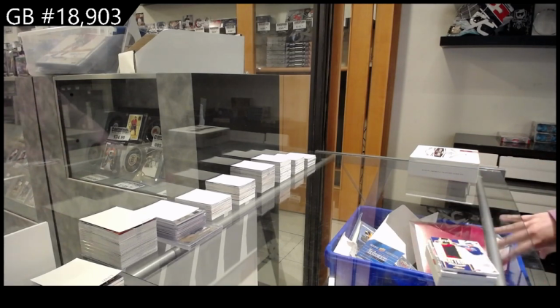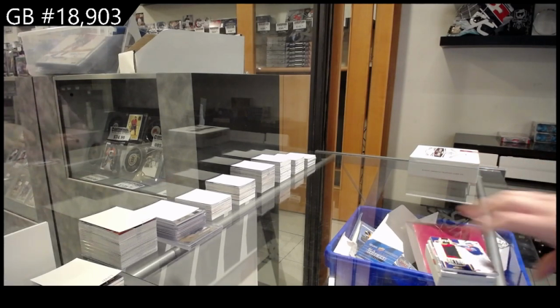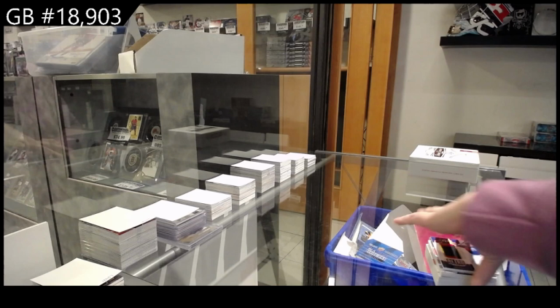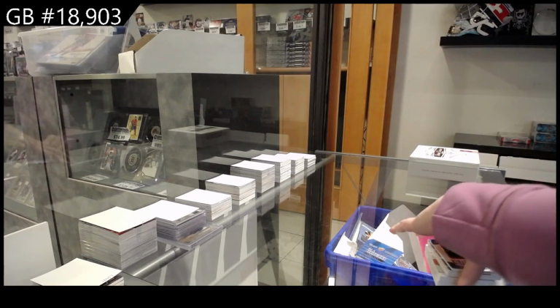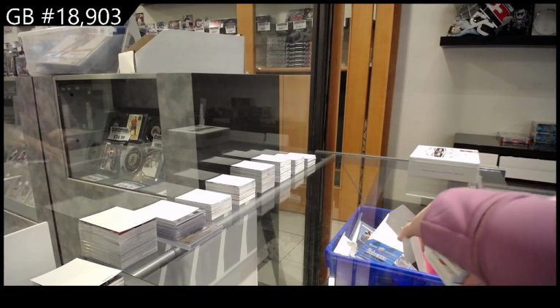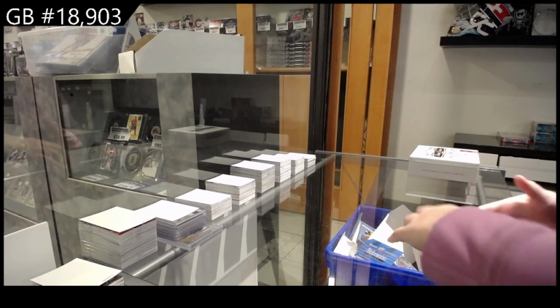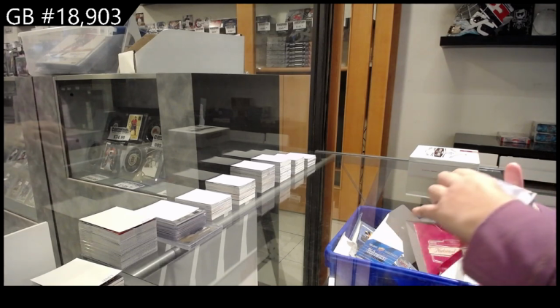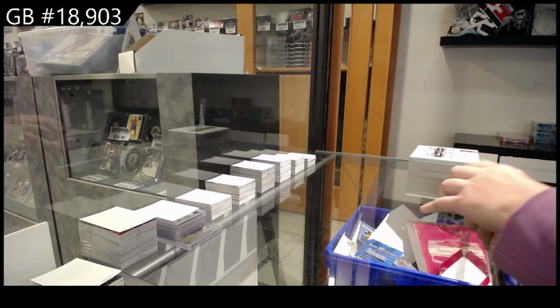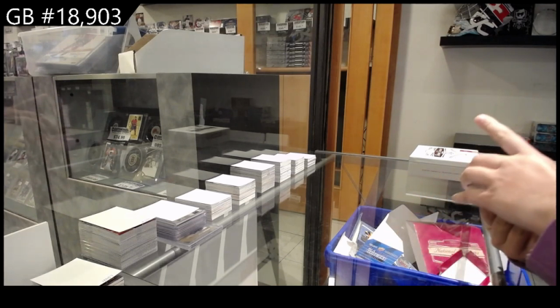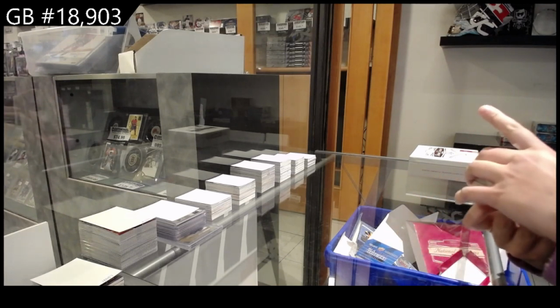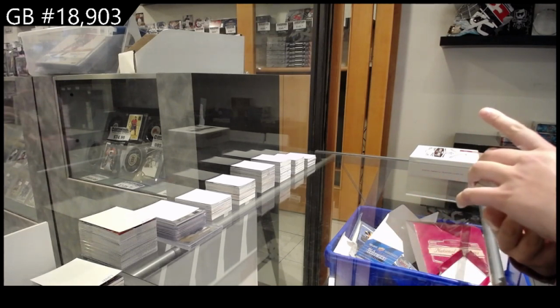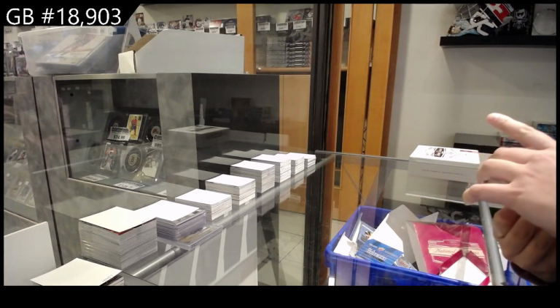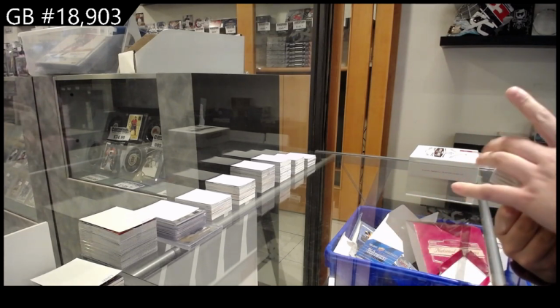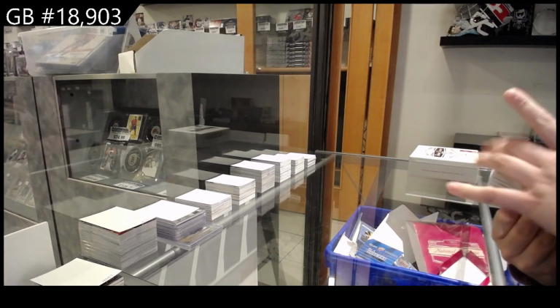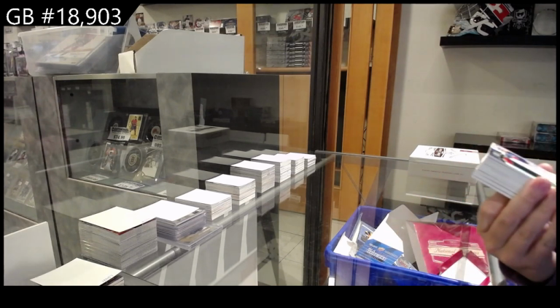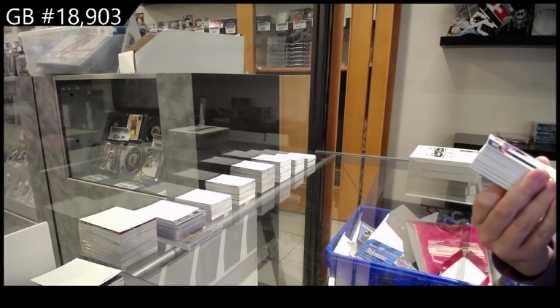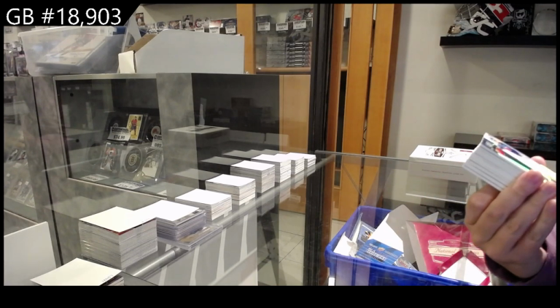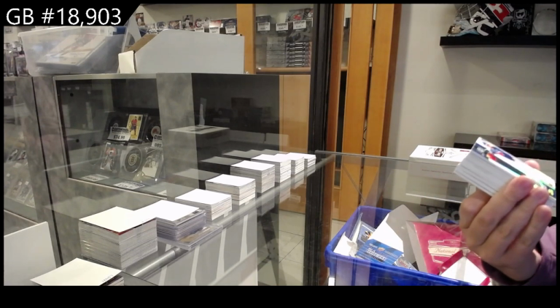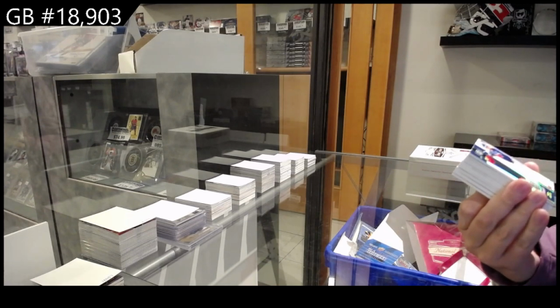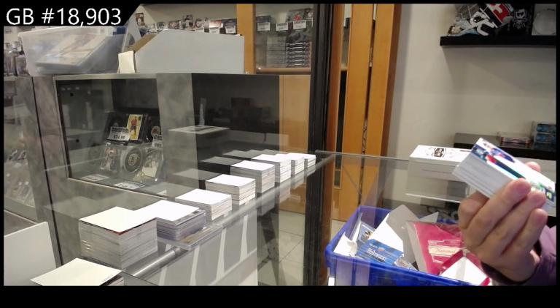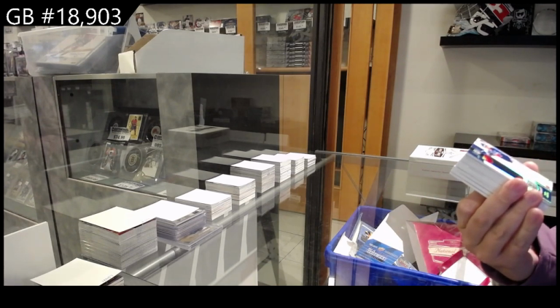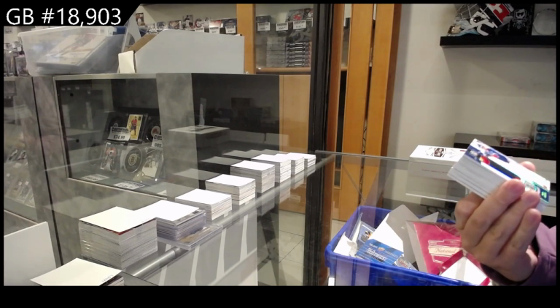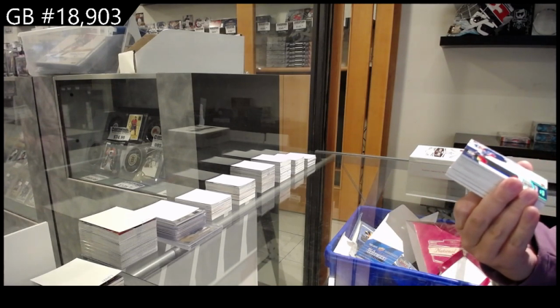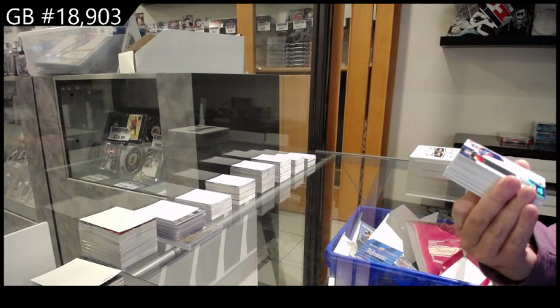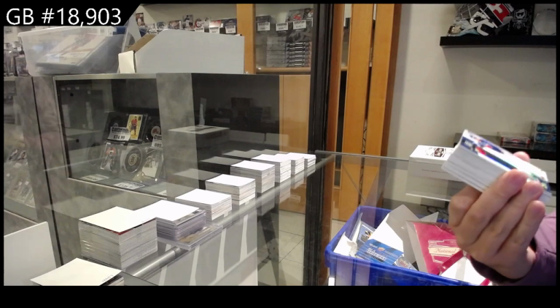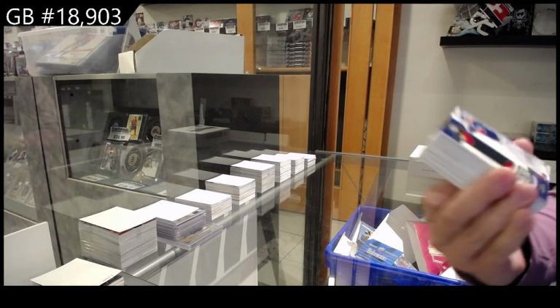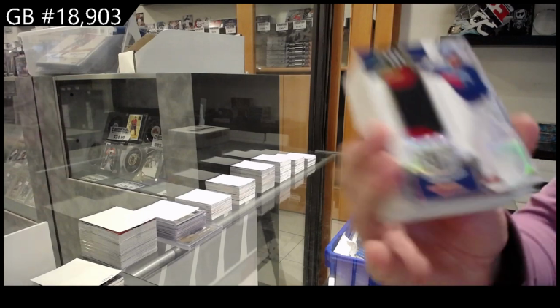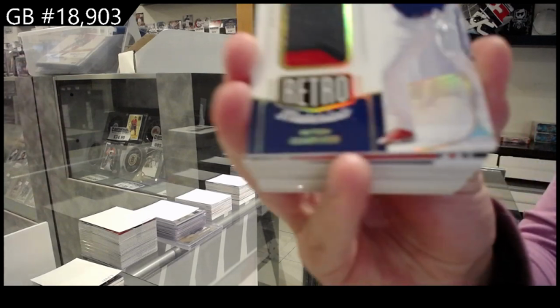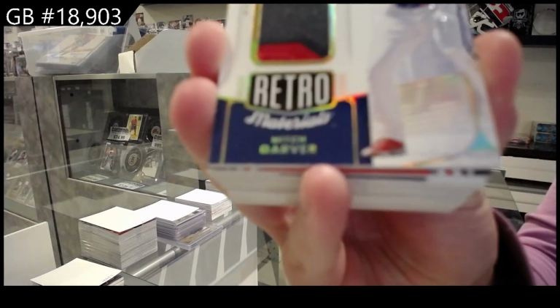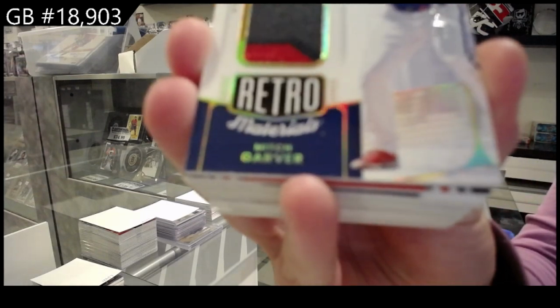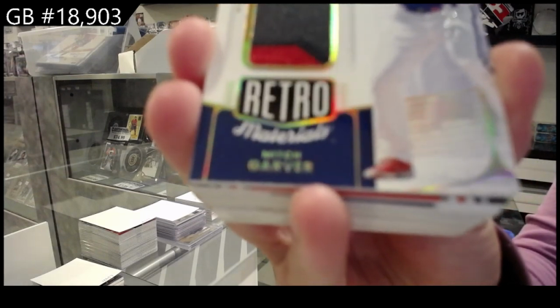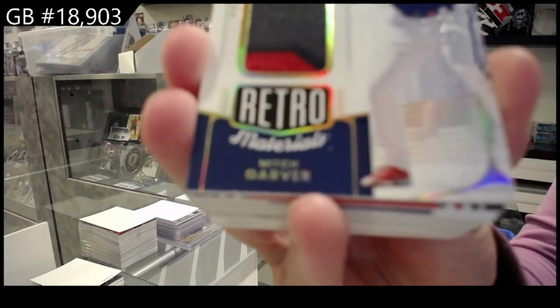All right, we have a Retro Materials patch number 25, Mitch Garver for Texas.